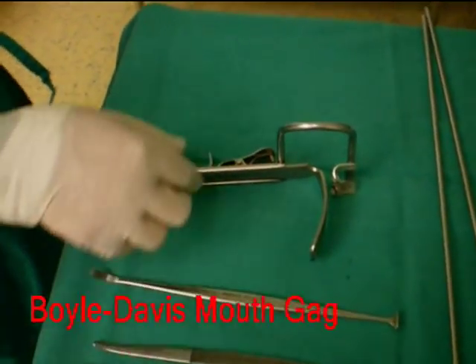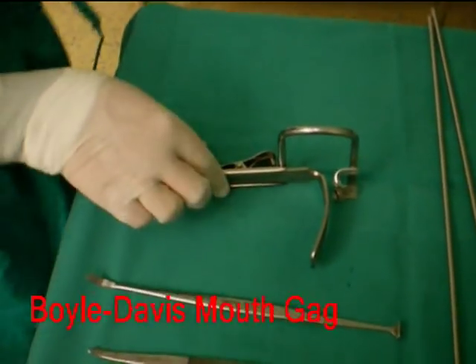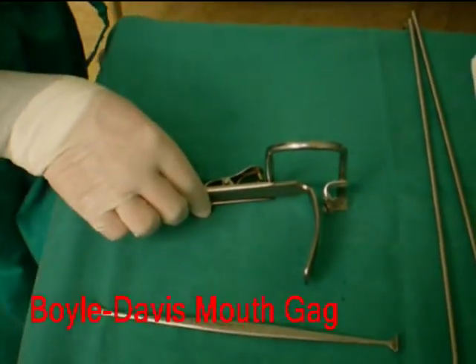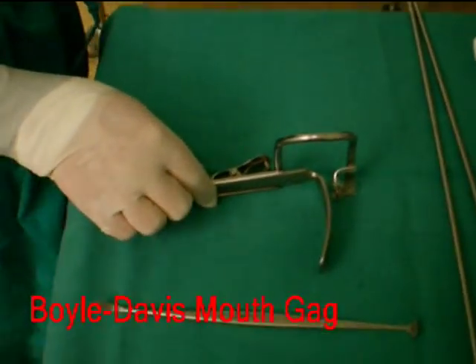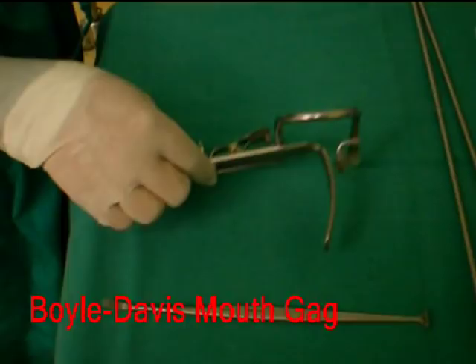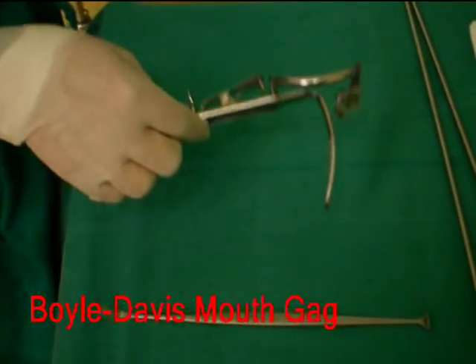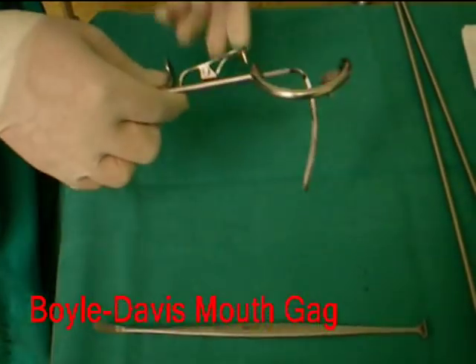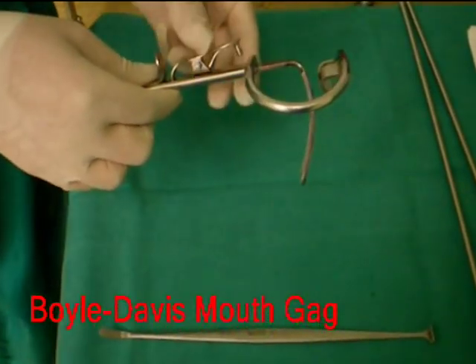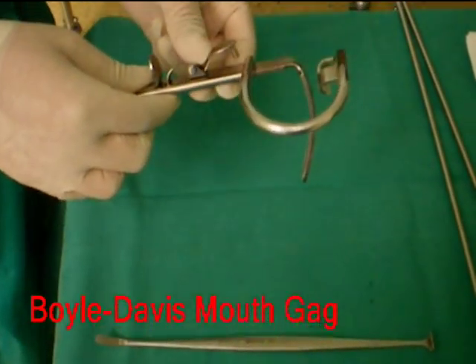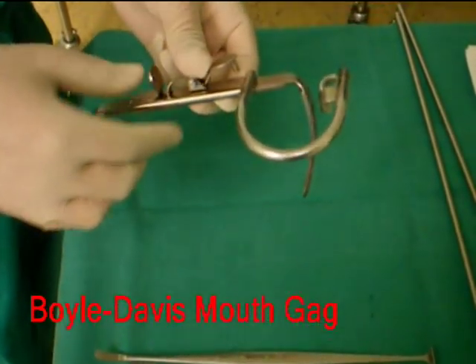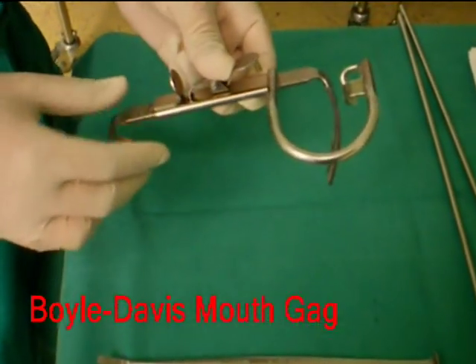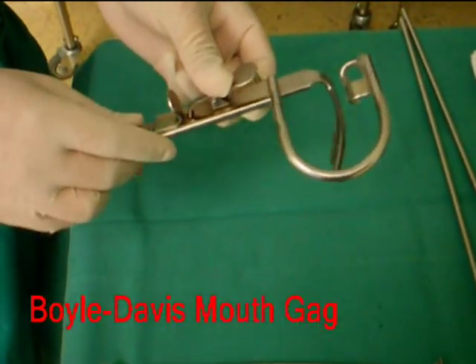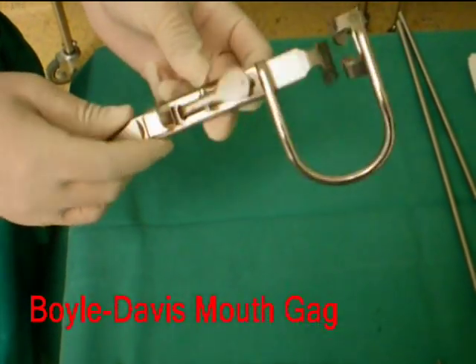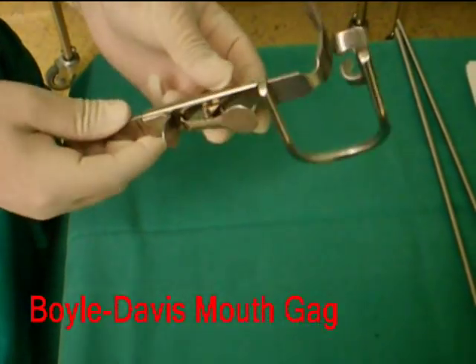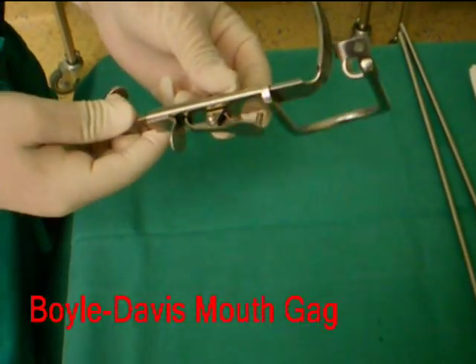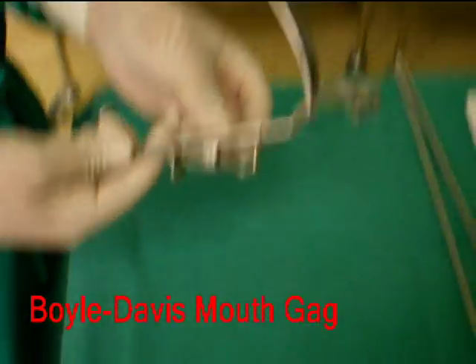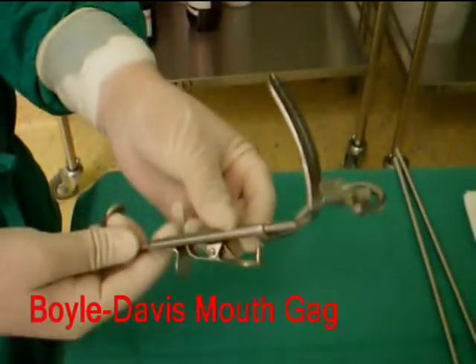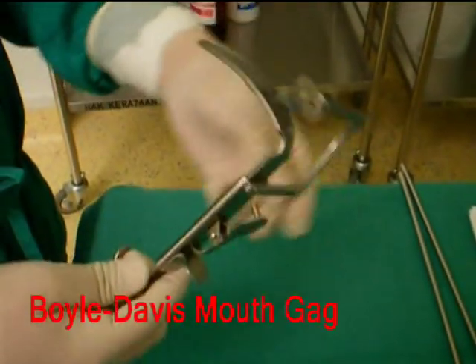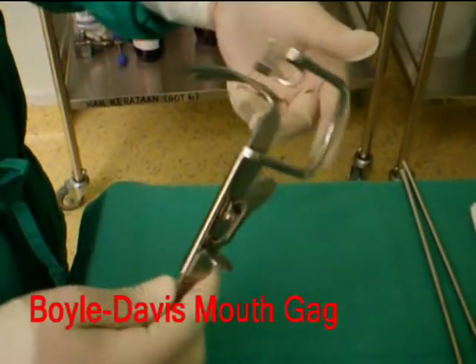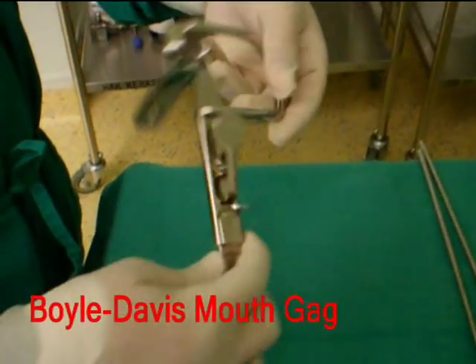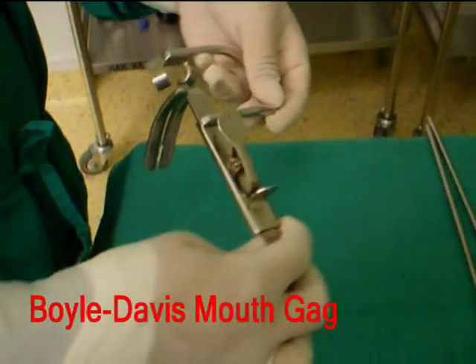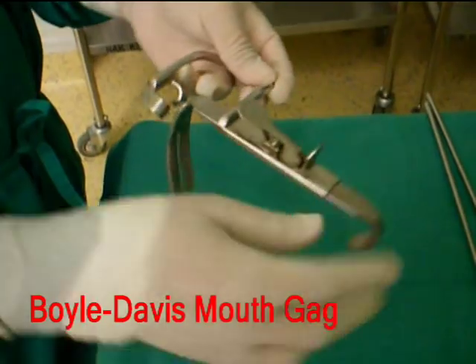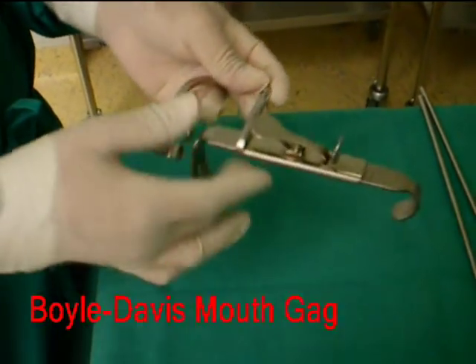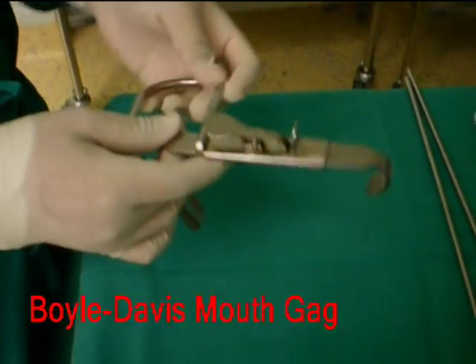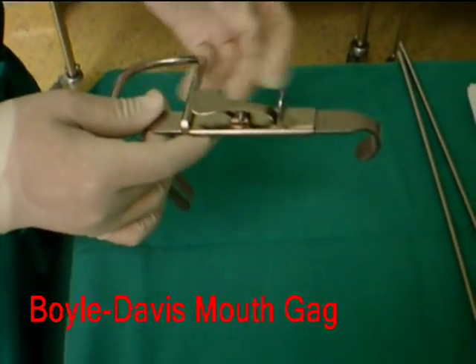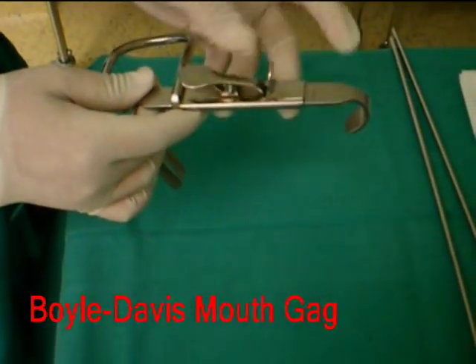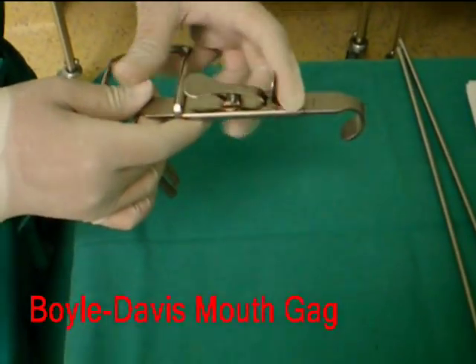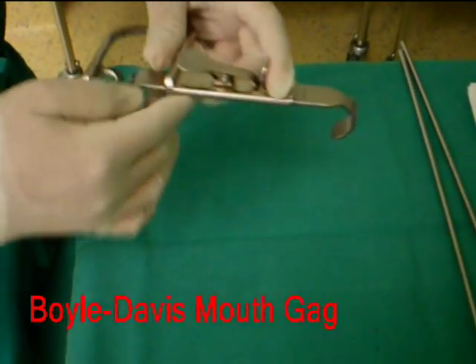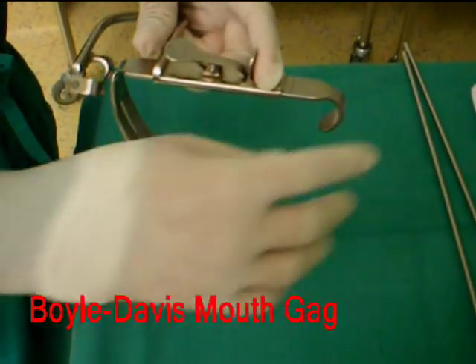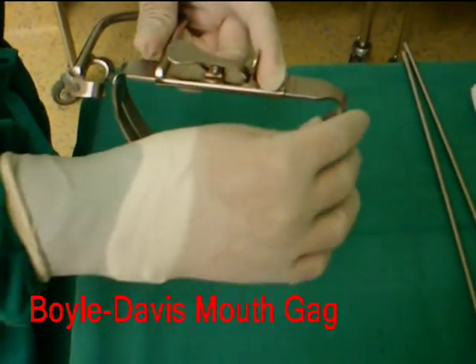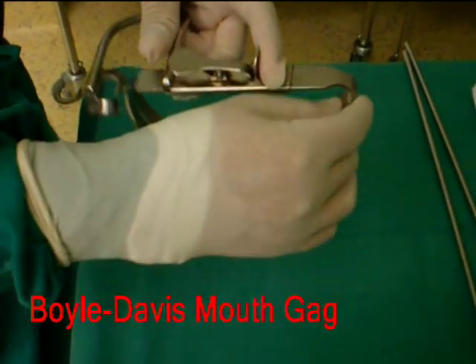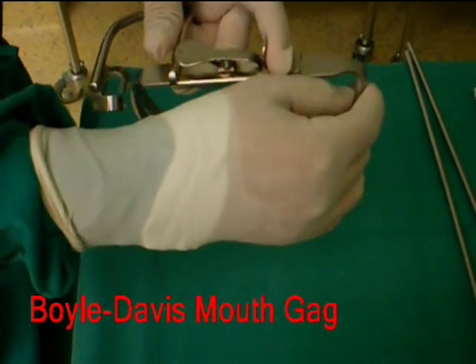To enable visualization during the surgery, a Boyle Davis mouth gag is used. It has an adjustable, retractable blade, as shown.